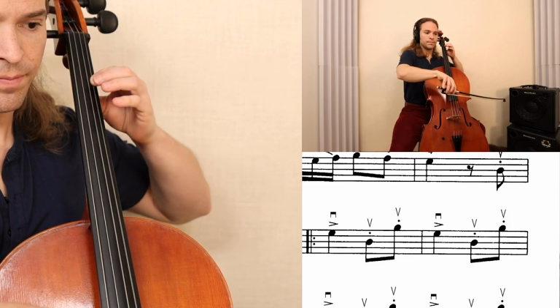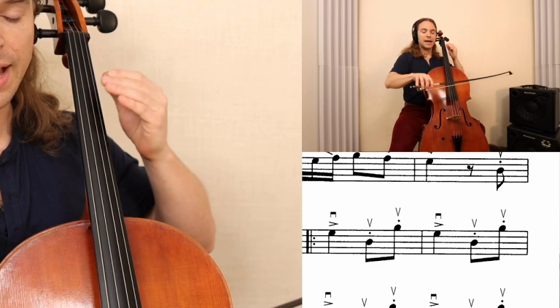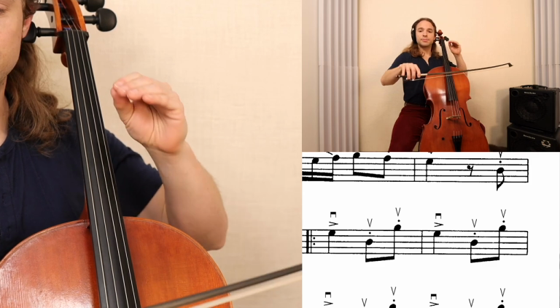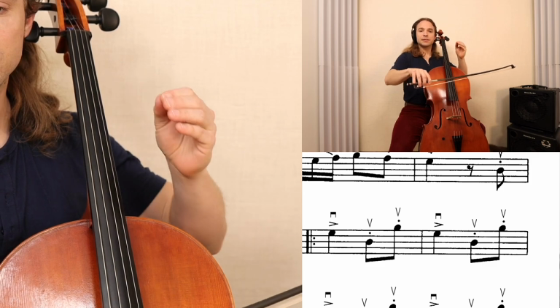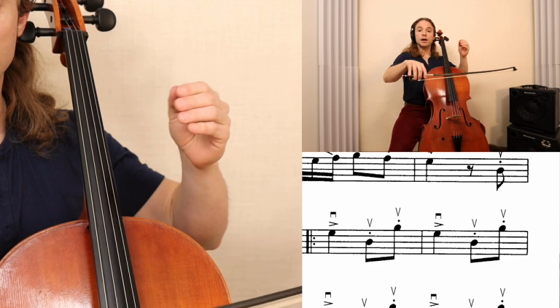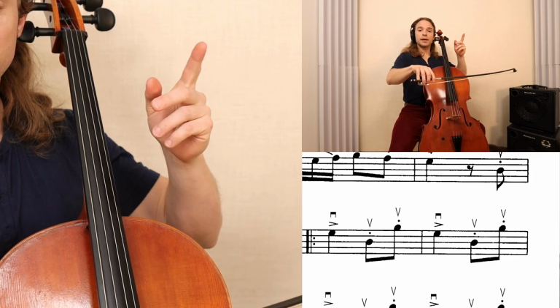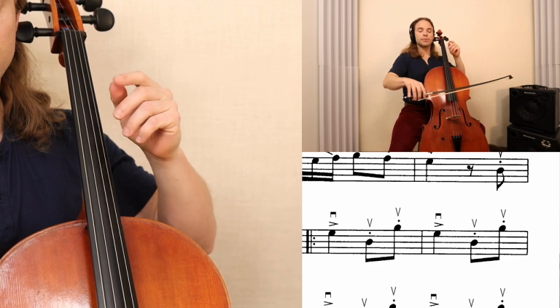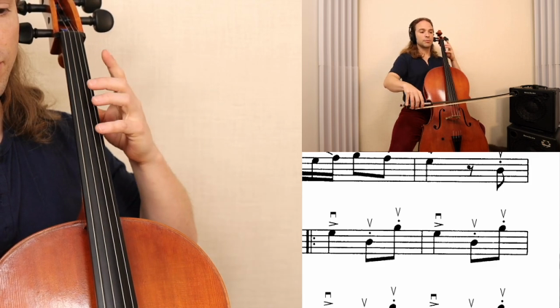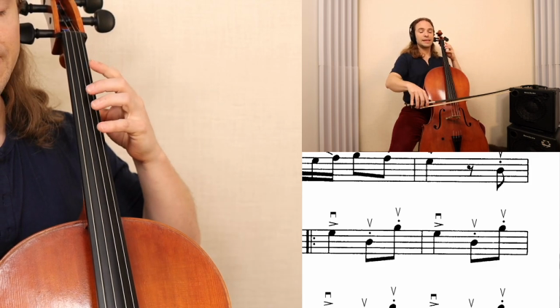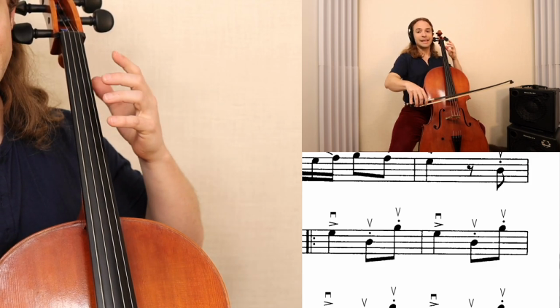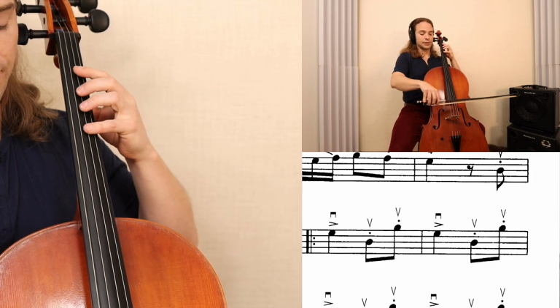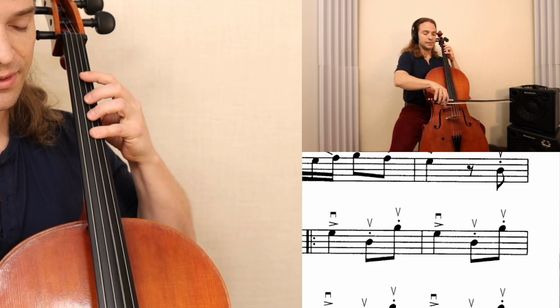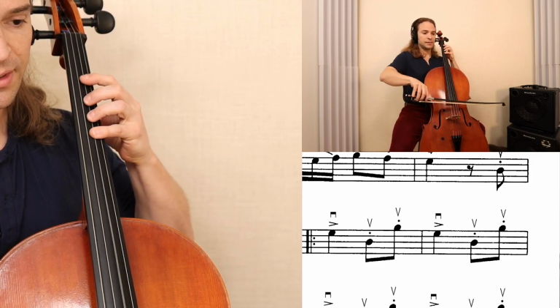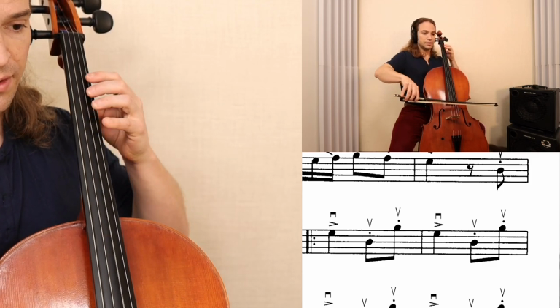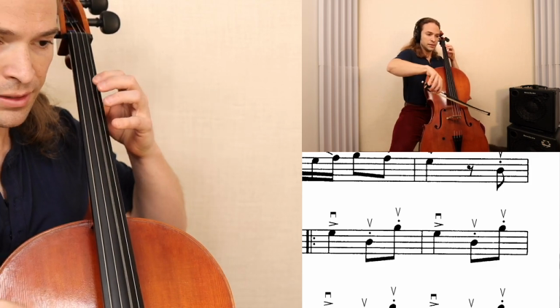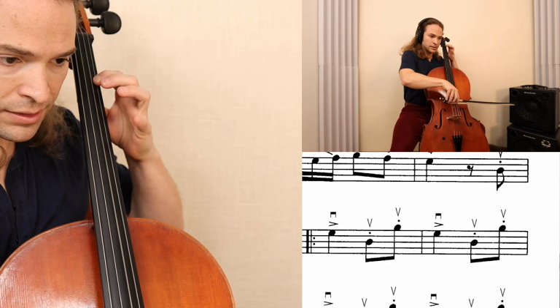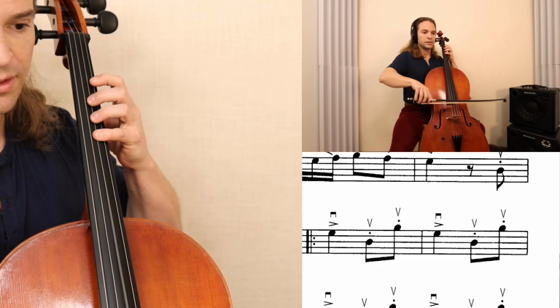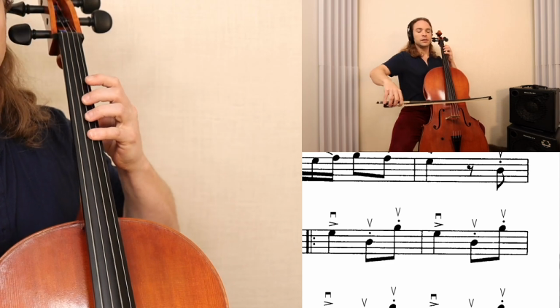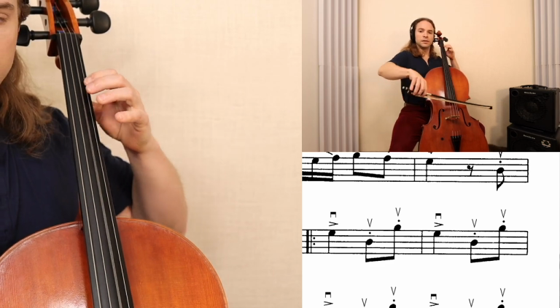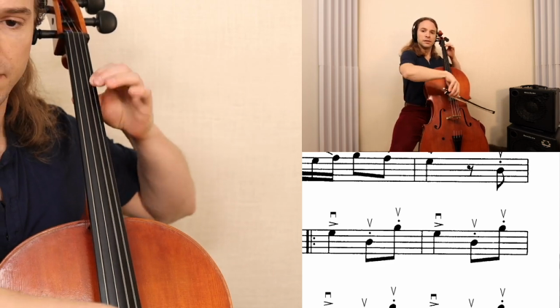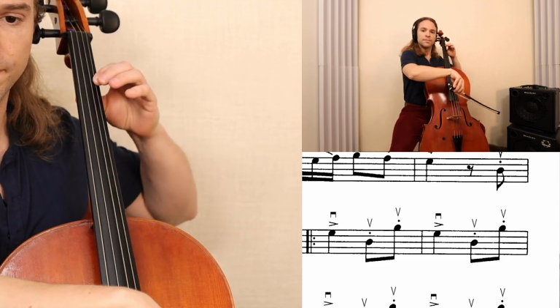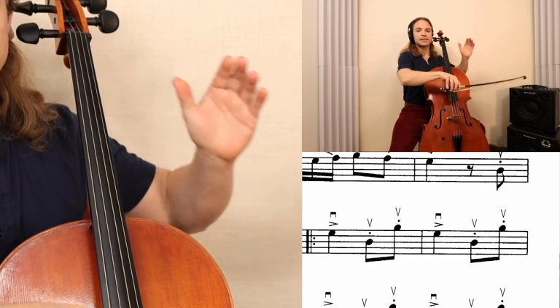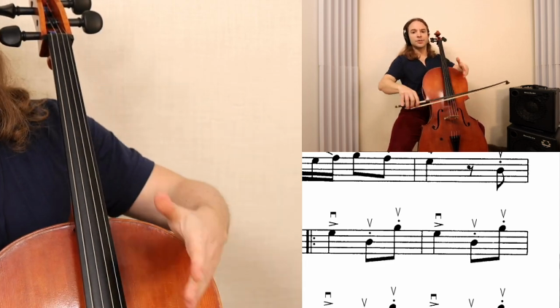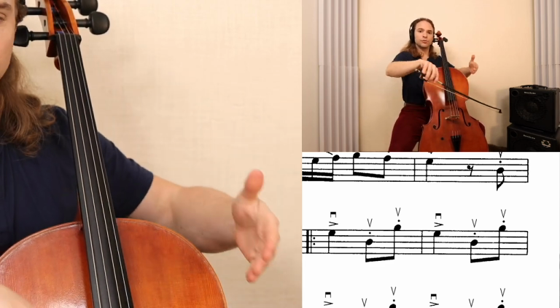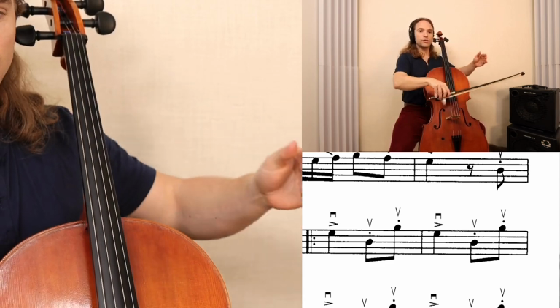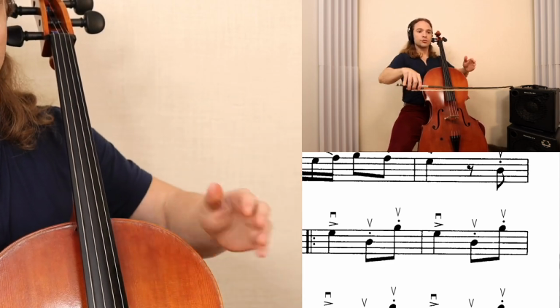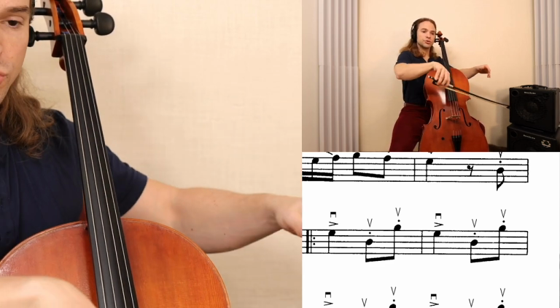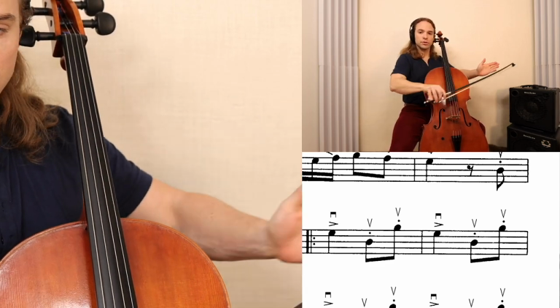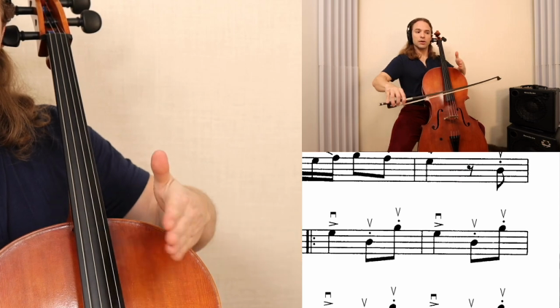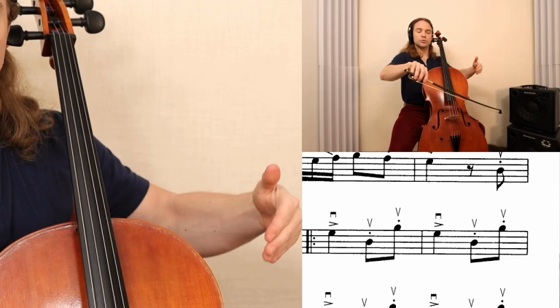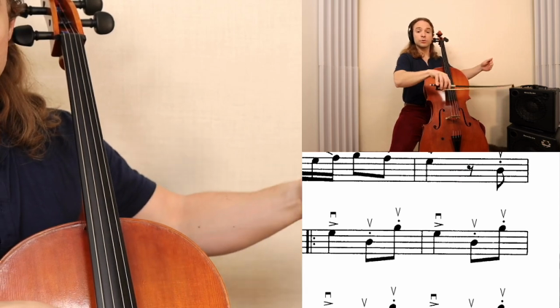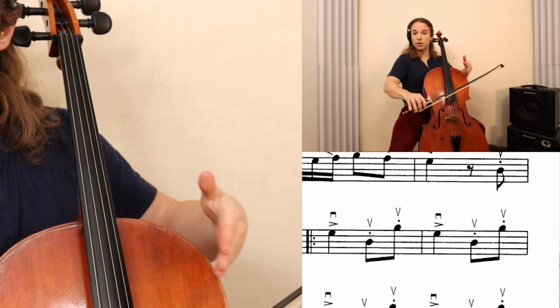Those pizzicatos on the way up are really easier — it's a natural flow of short, short, long, short, short, strong.